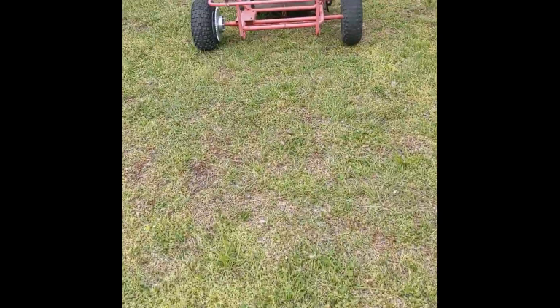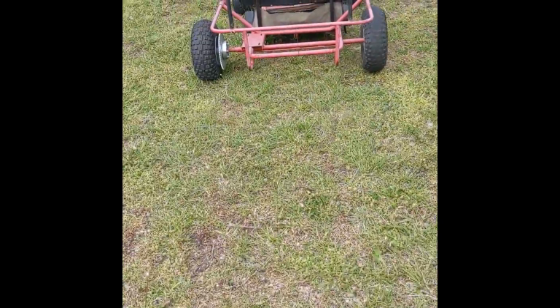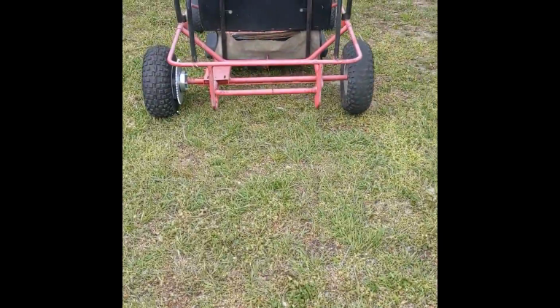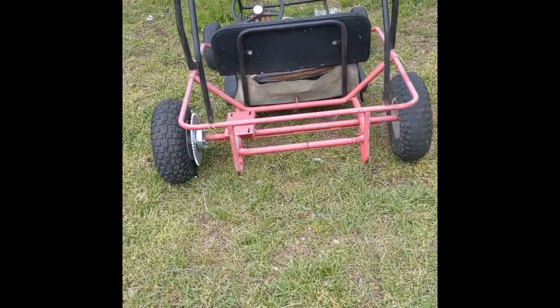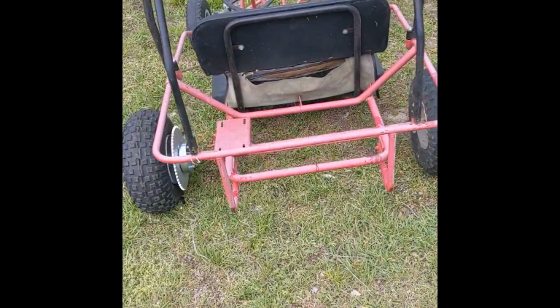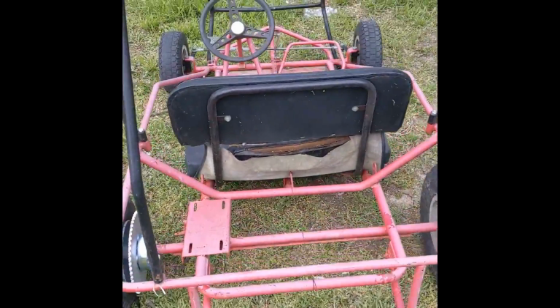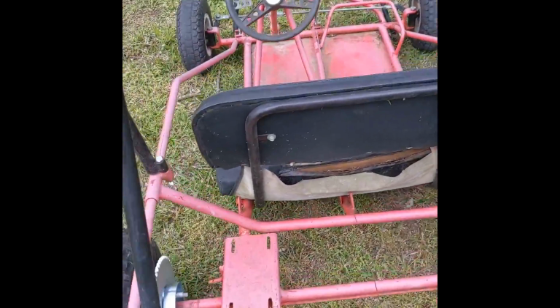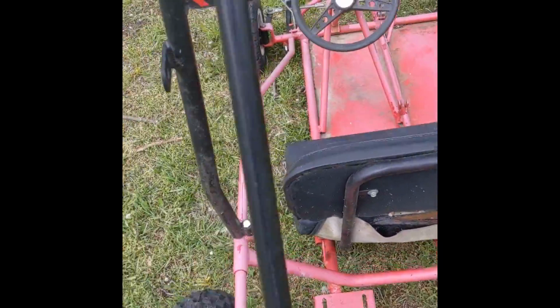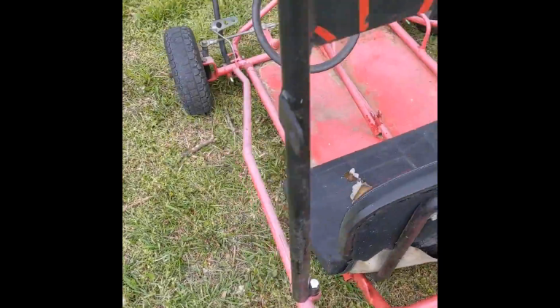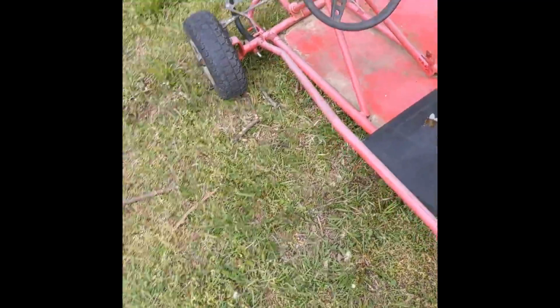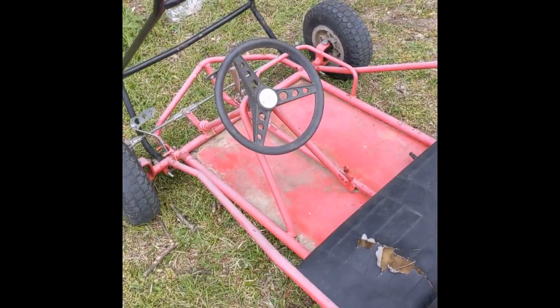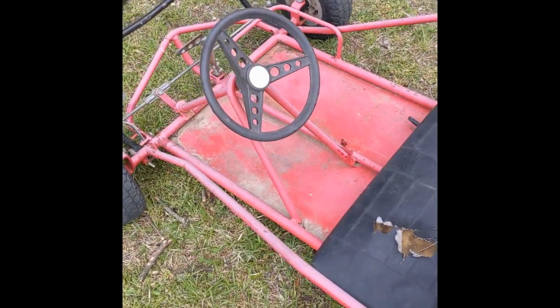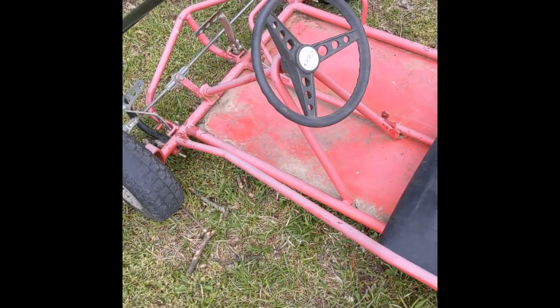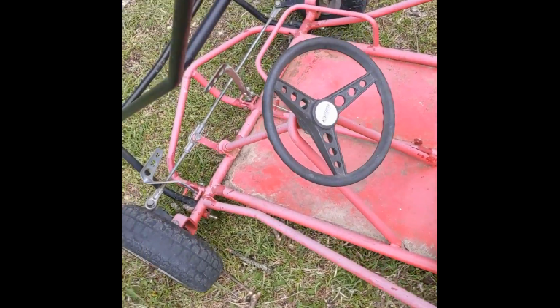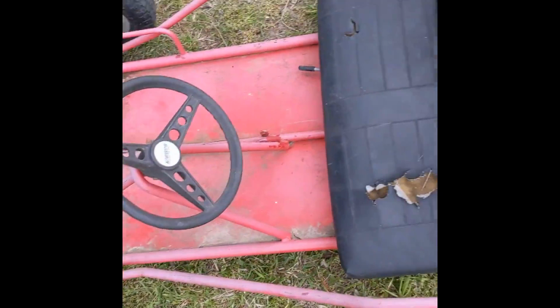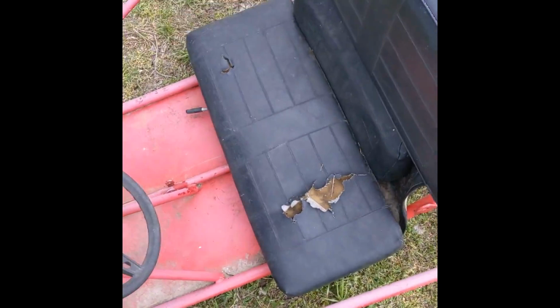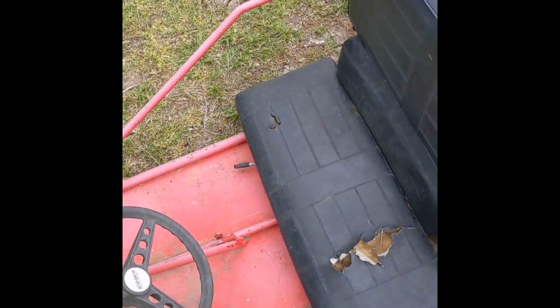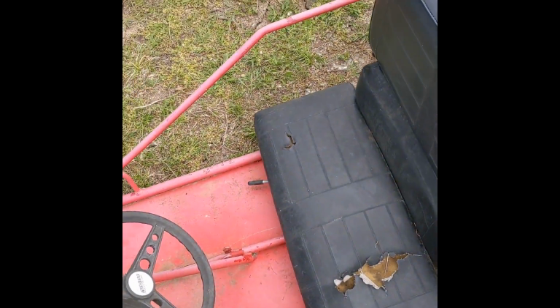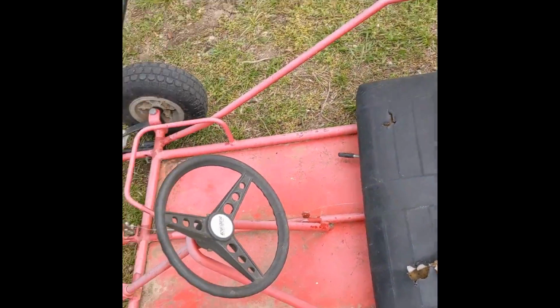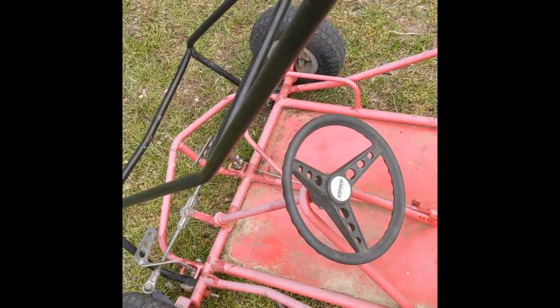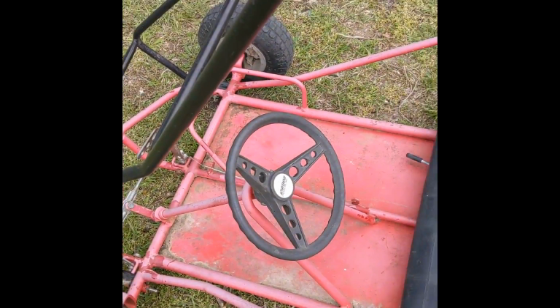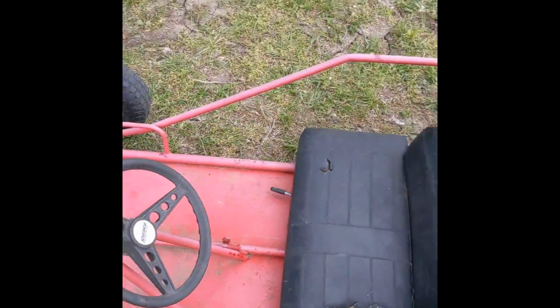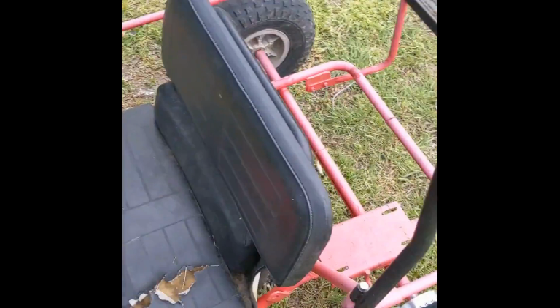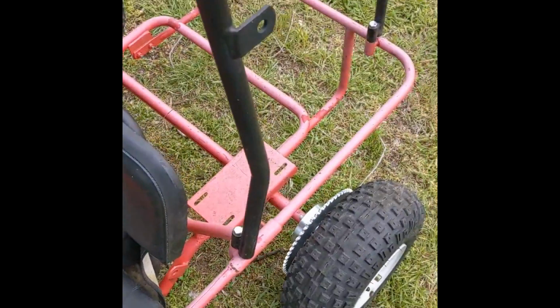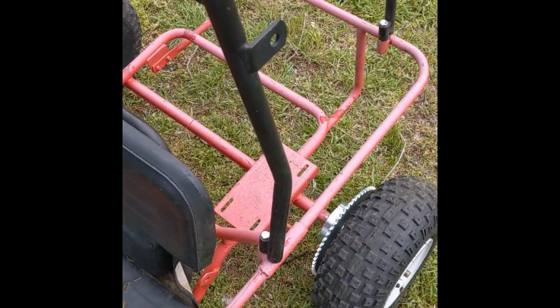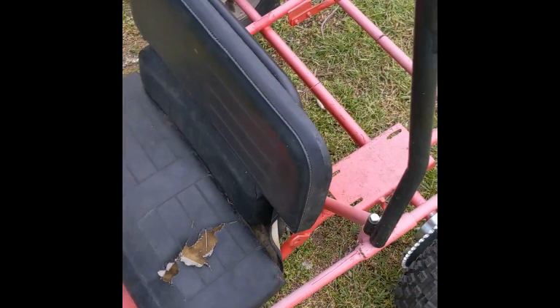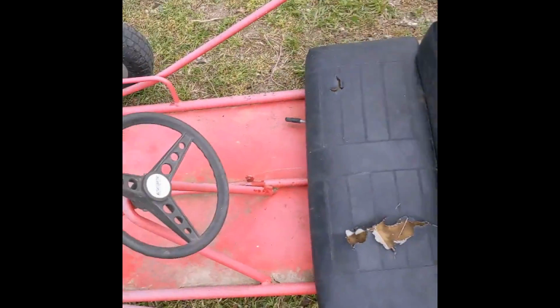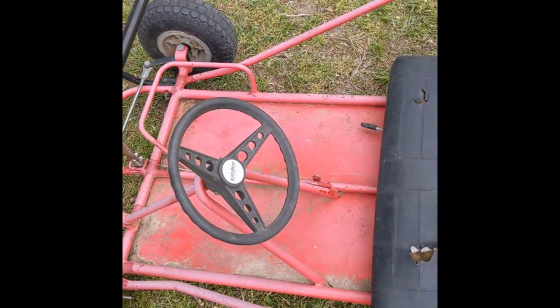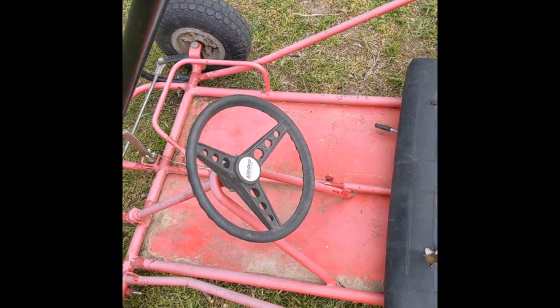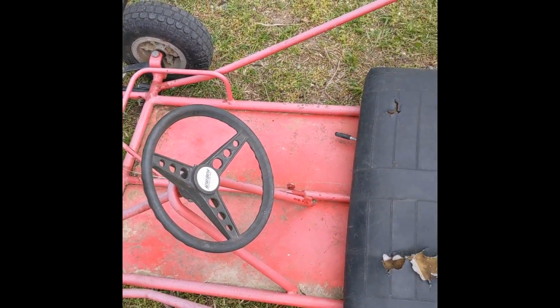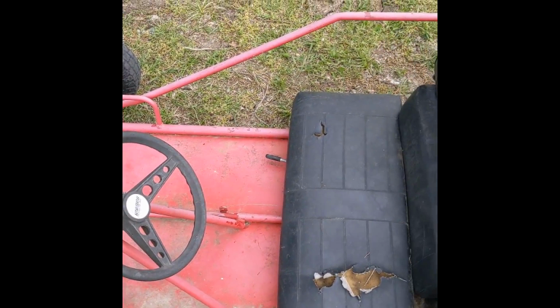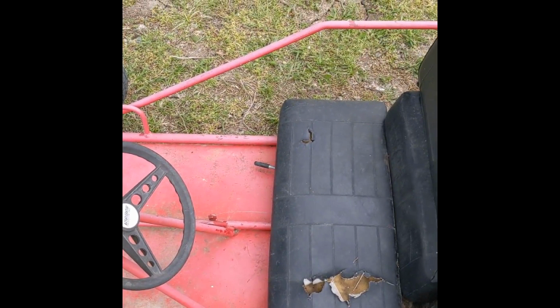Alright boys, we got the engine. We're taking the go-kart over to the service station, which is just my house, and we're gonna get it installed. I'll see you in a minute.